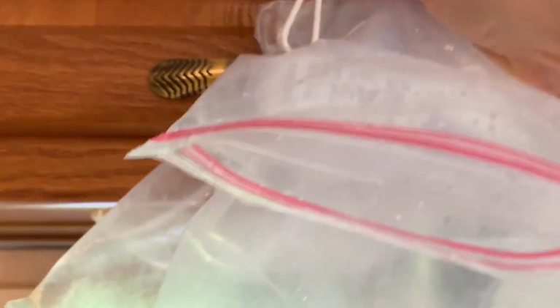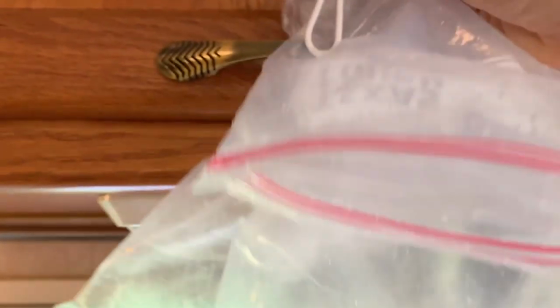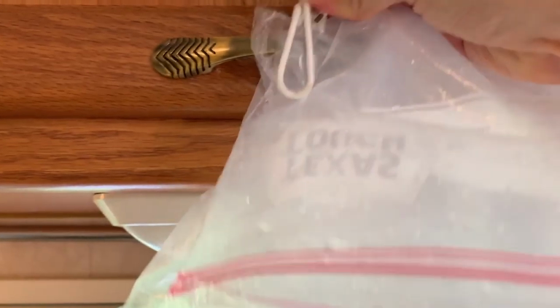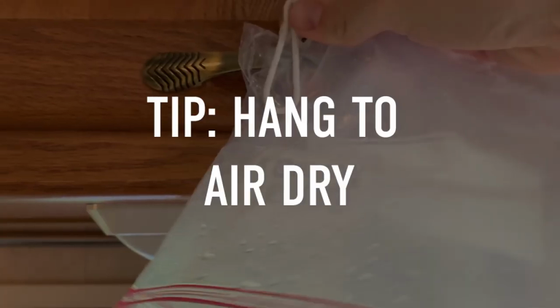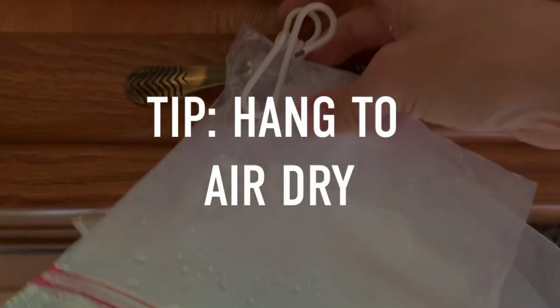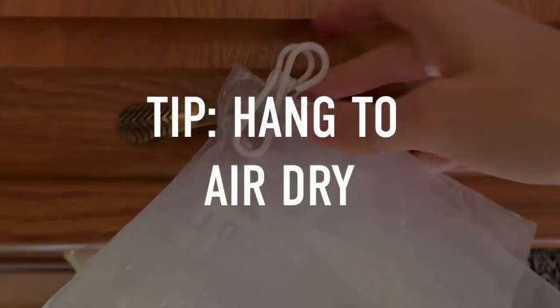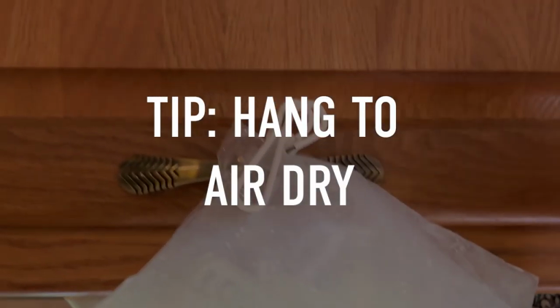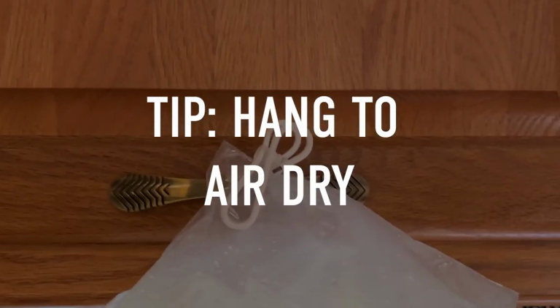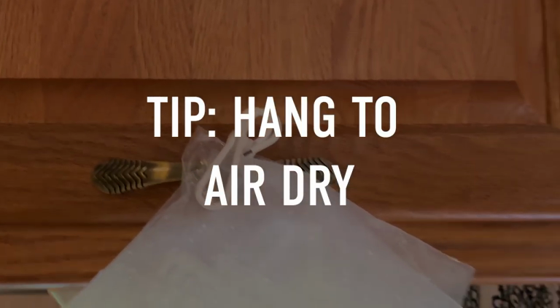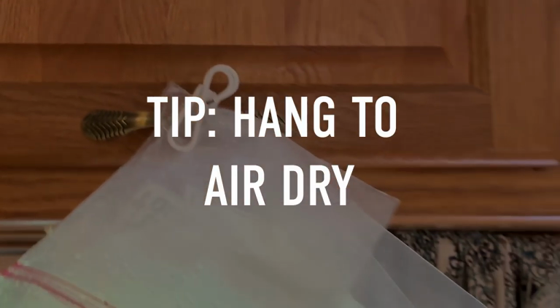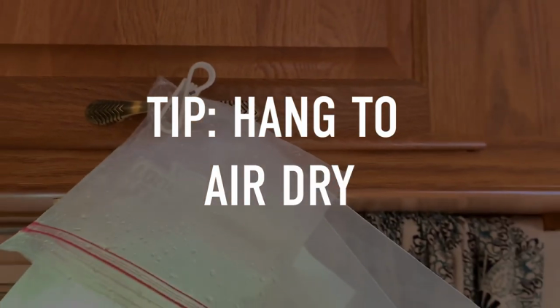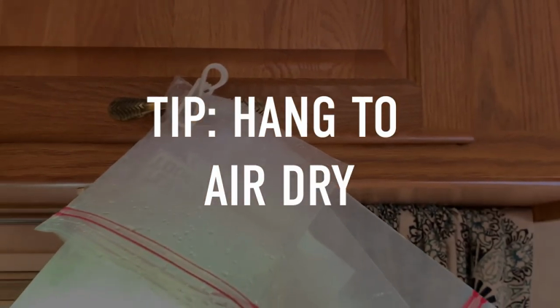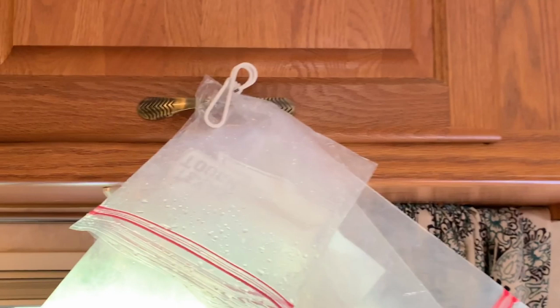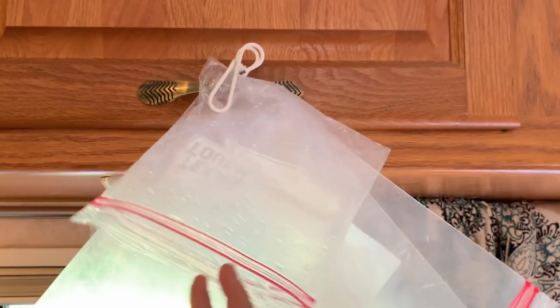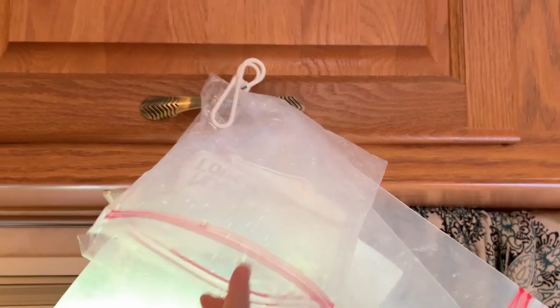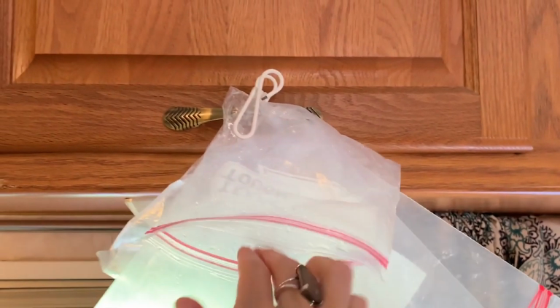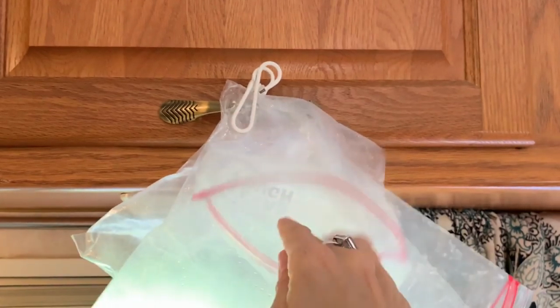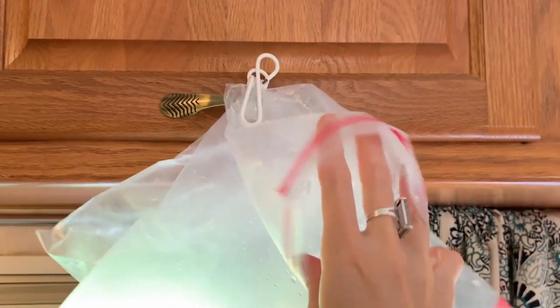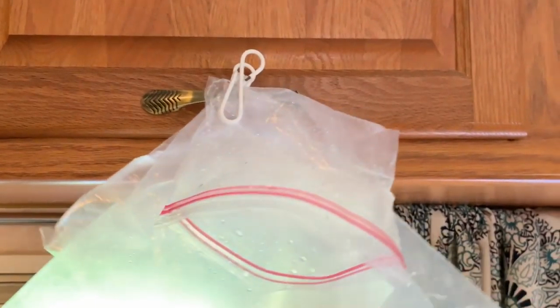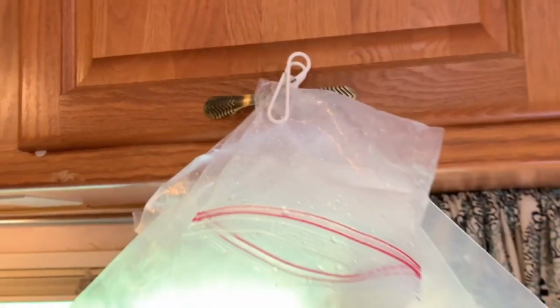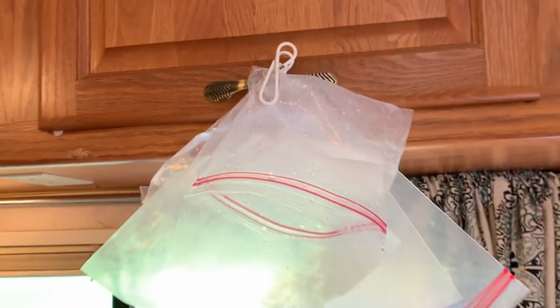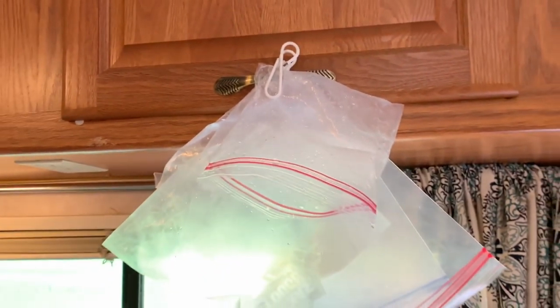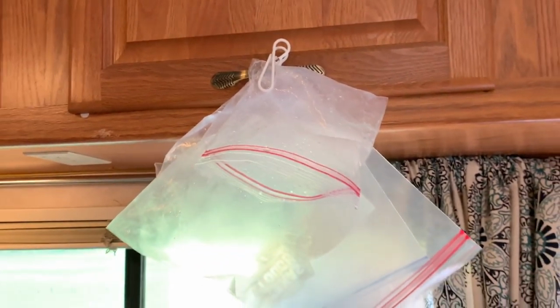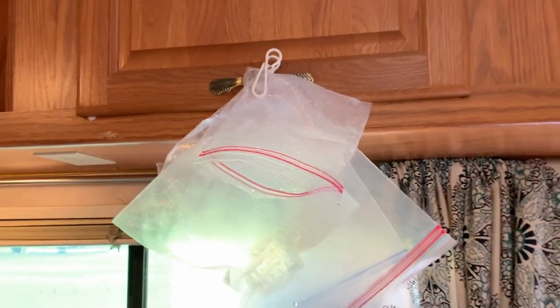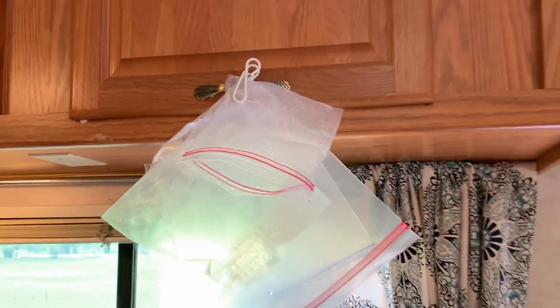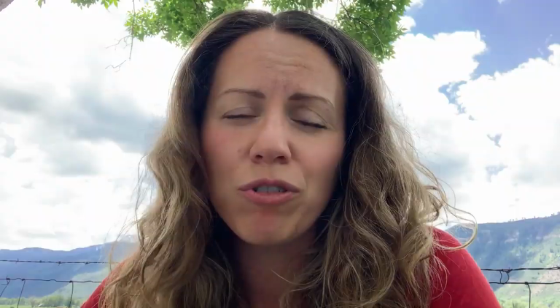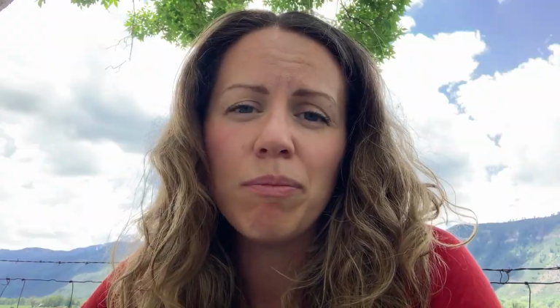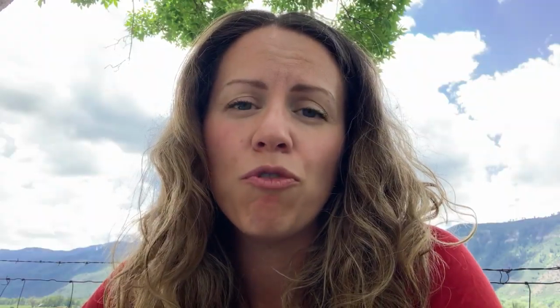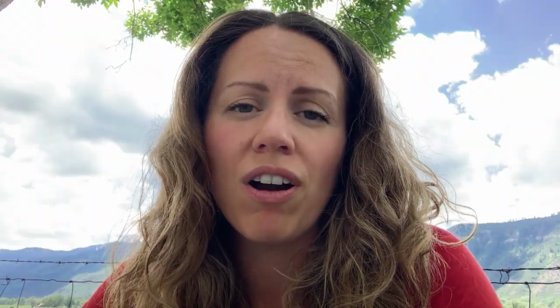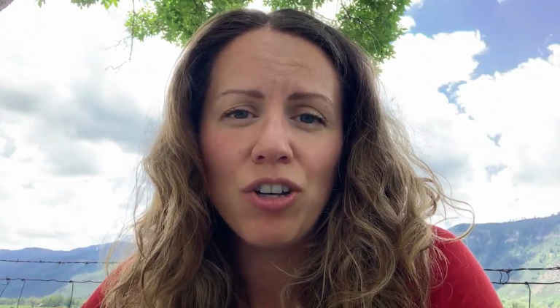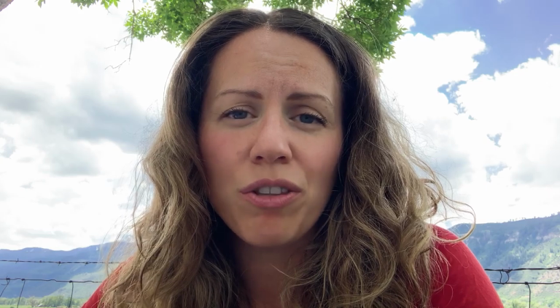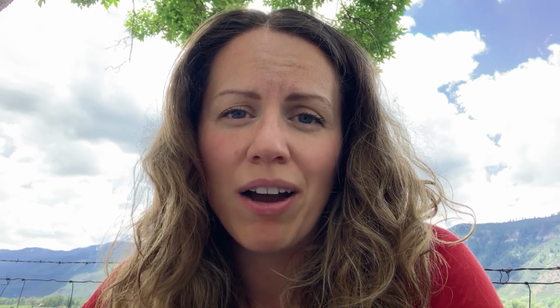Then I hang them up to dry, fold them back up, and put them back in the little box. I'm able to use those Ziploc bags several, several times before I toss them out.